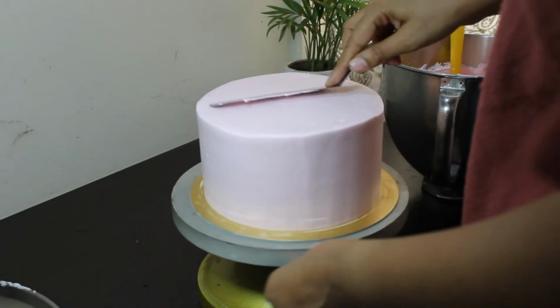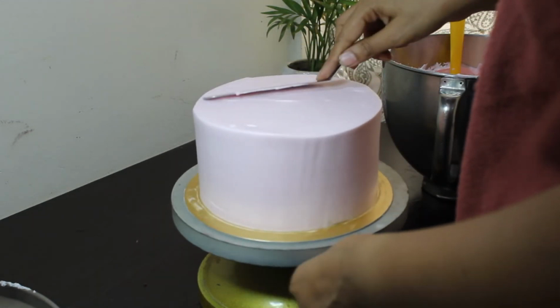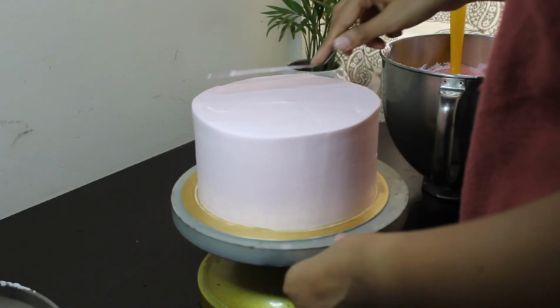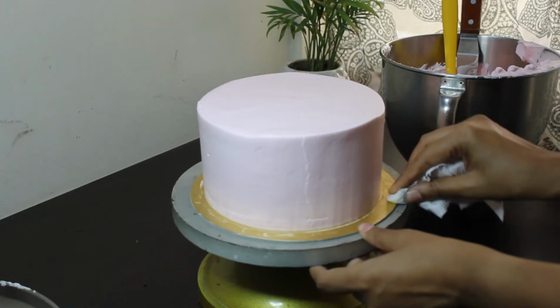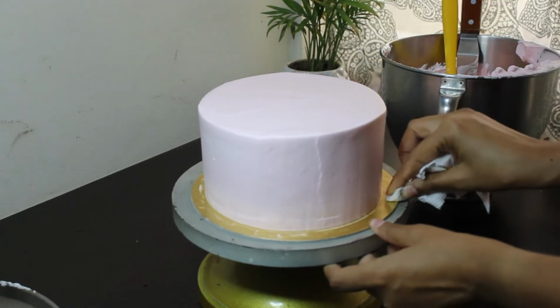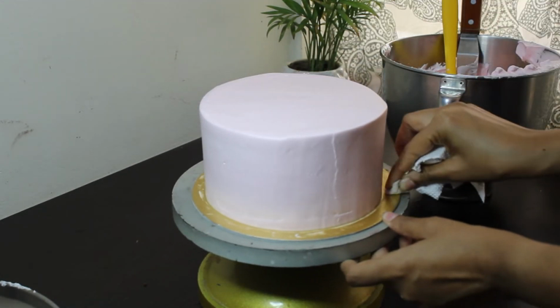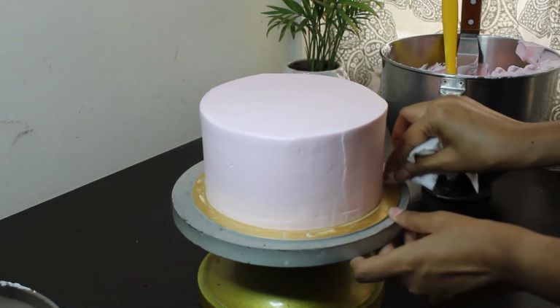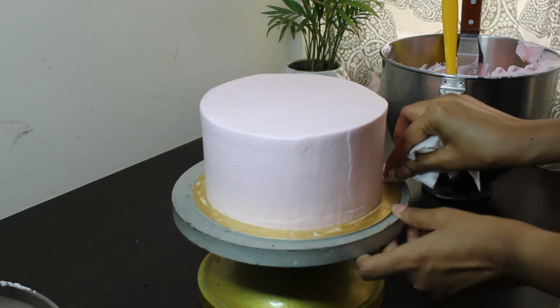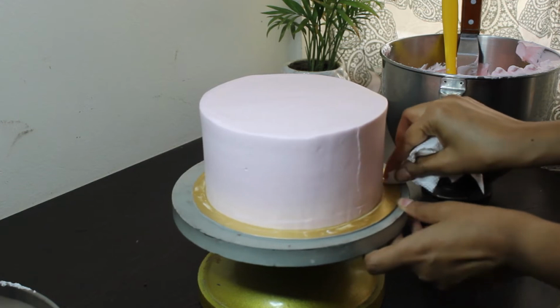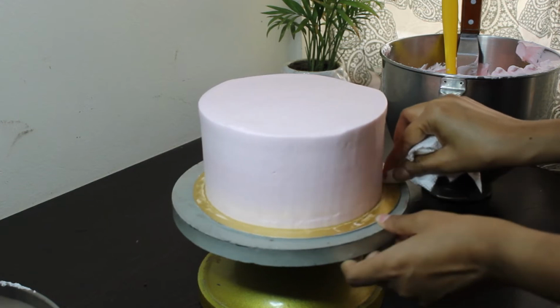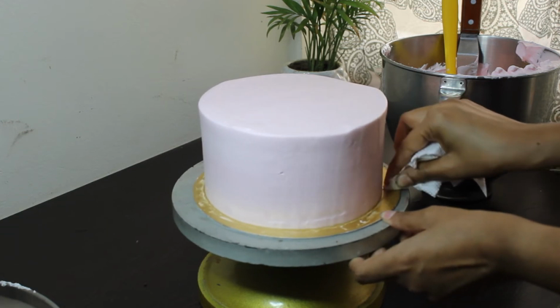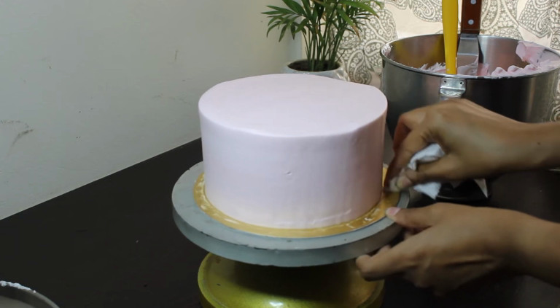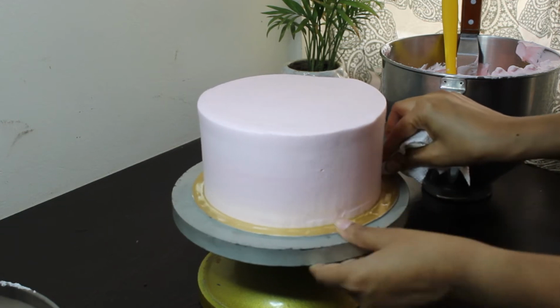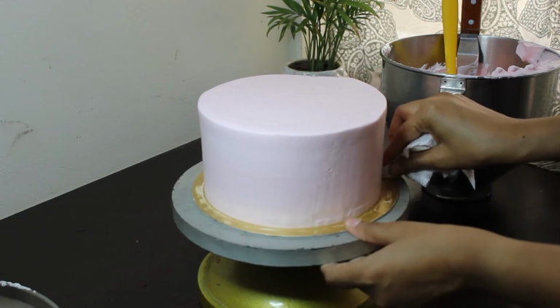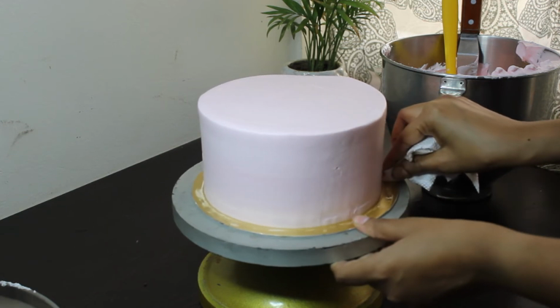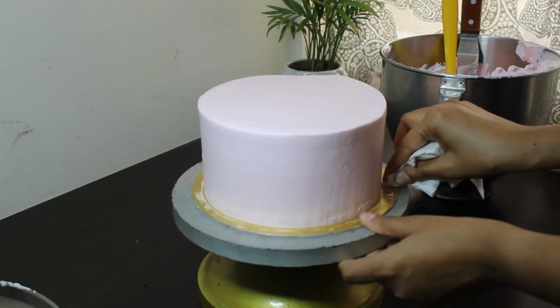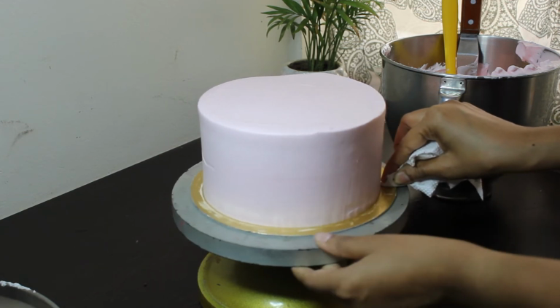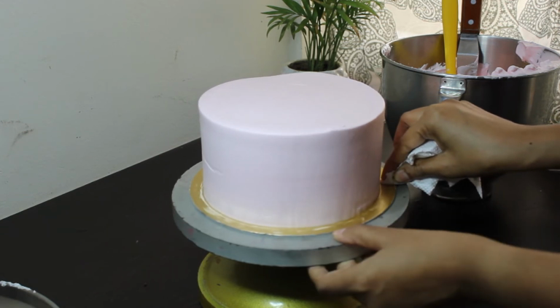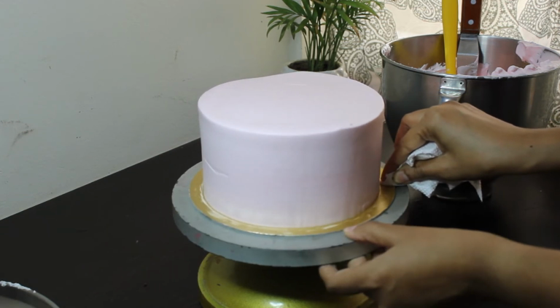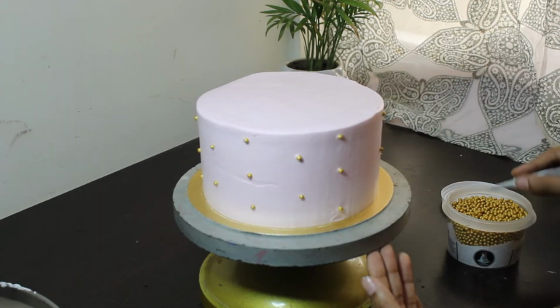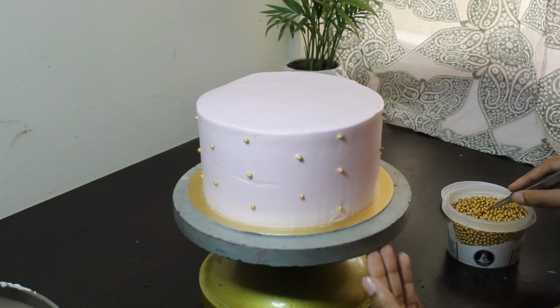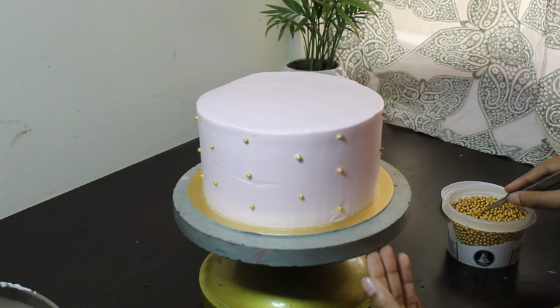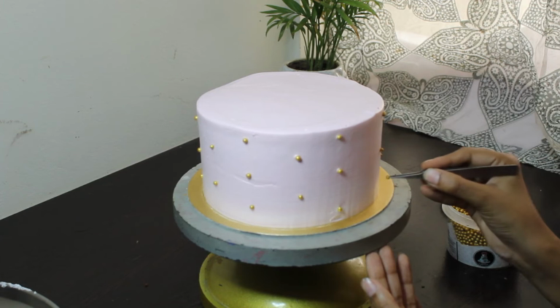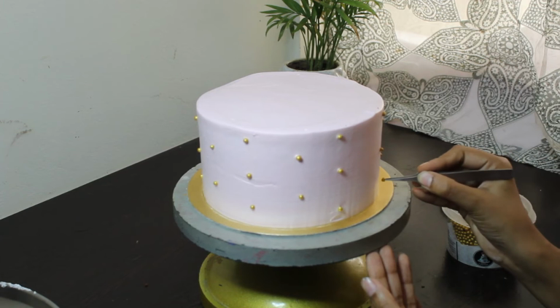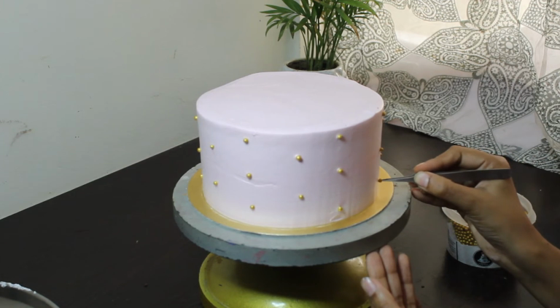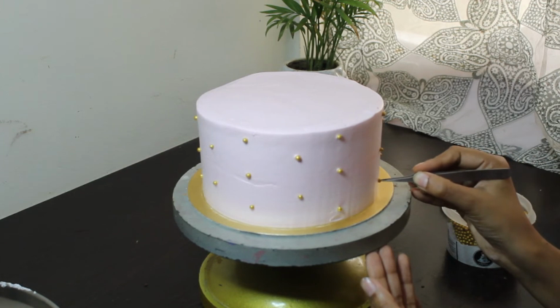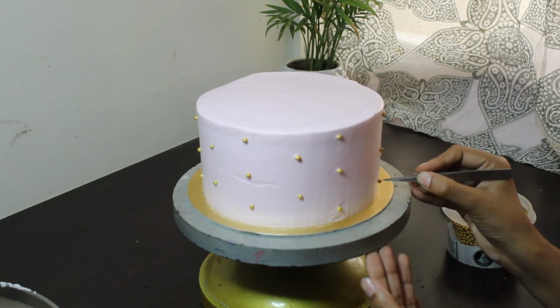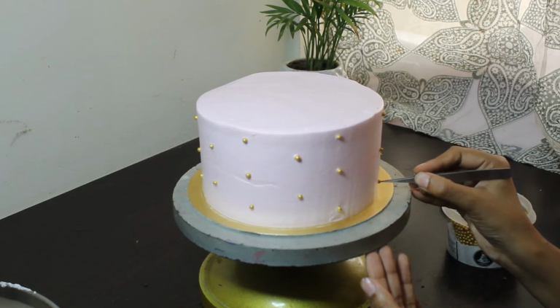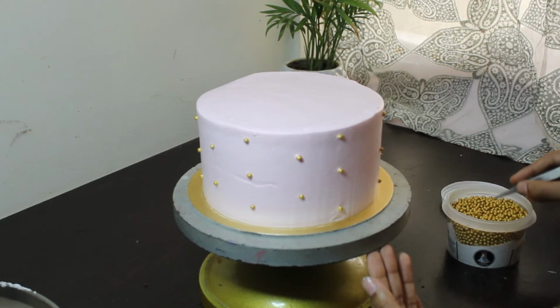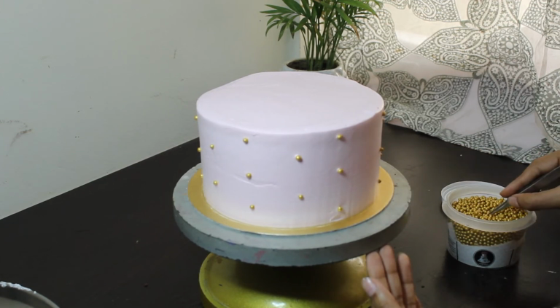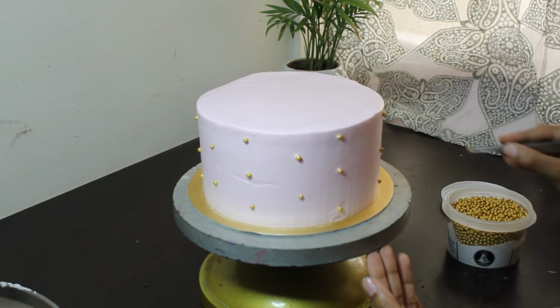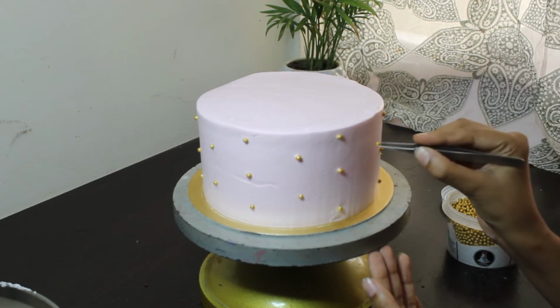Clean the board with tissue paper. Use tweezers to place golden rajis or beads on the sides of the cake.